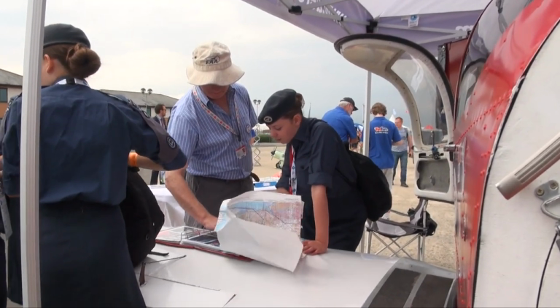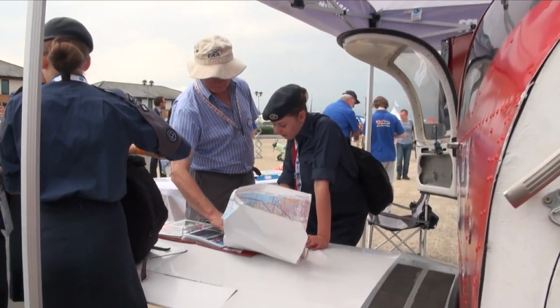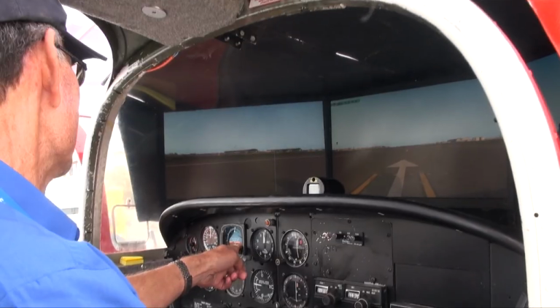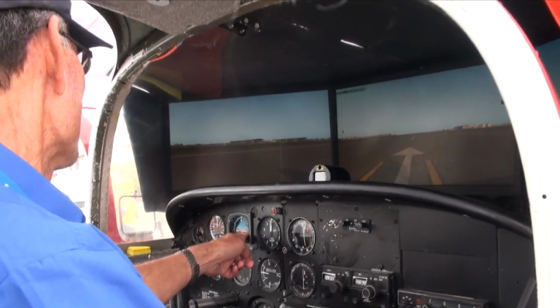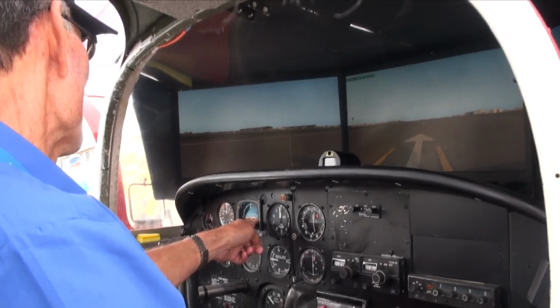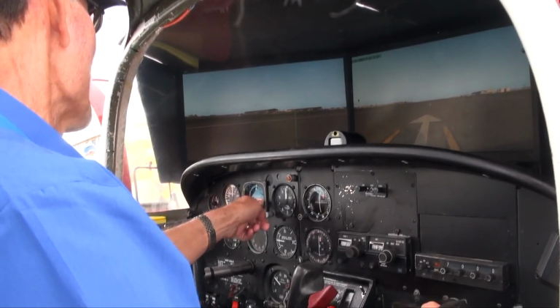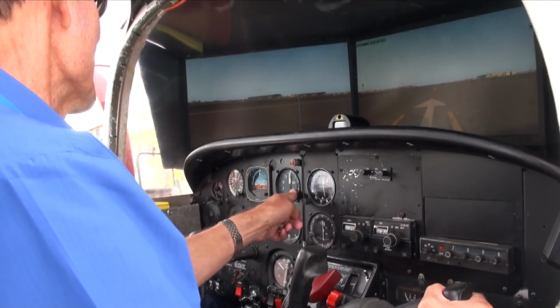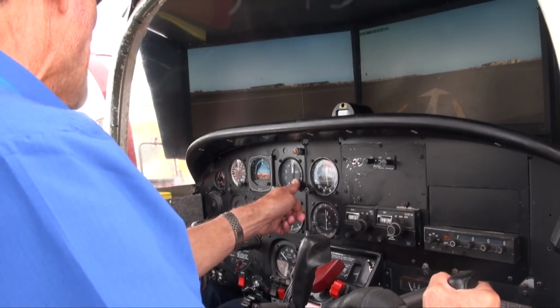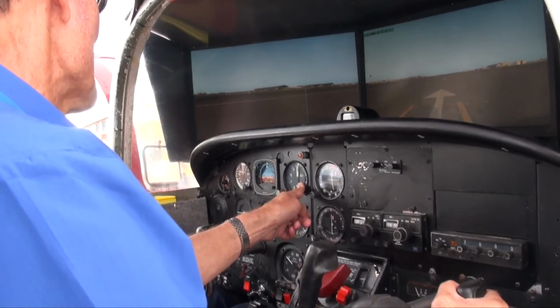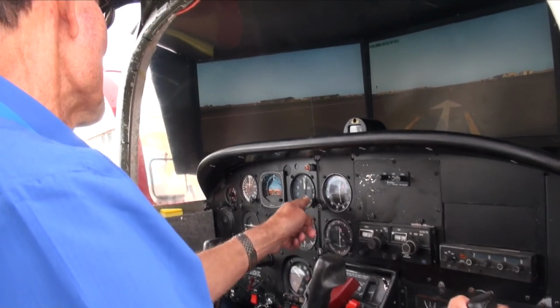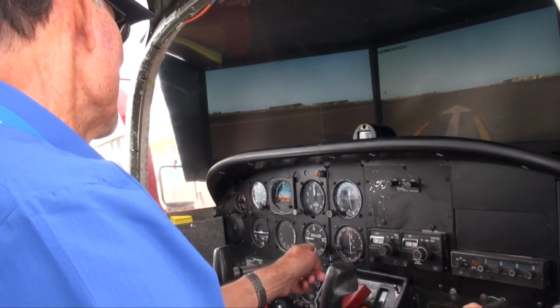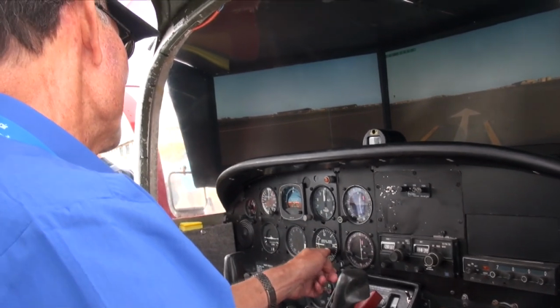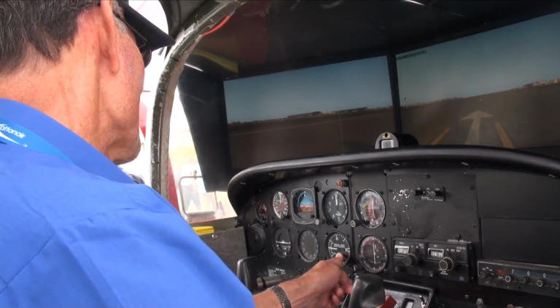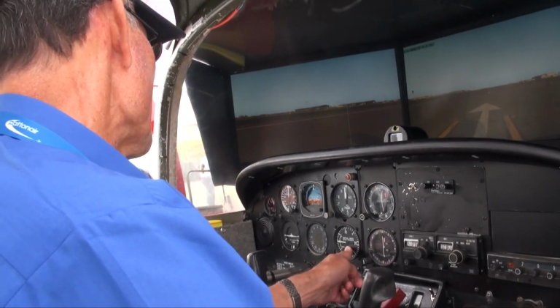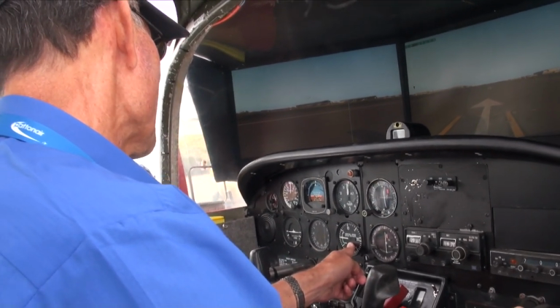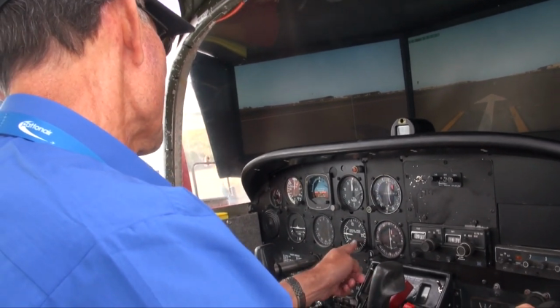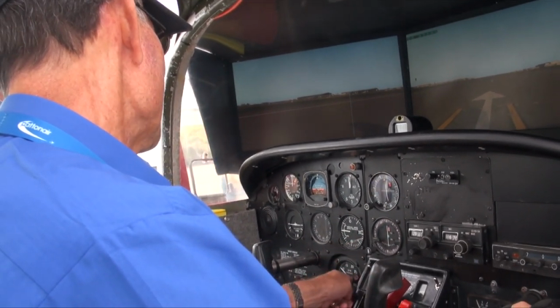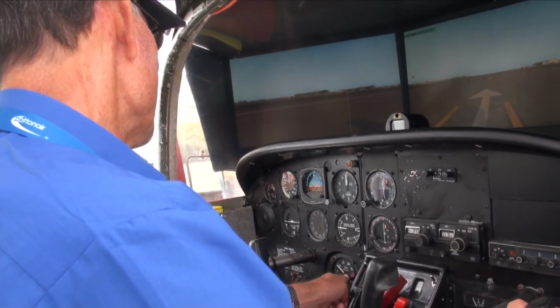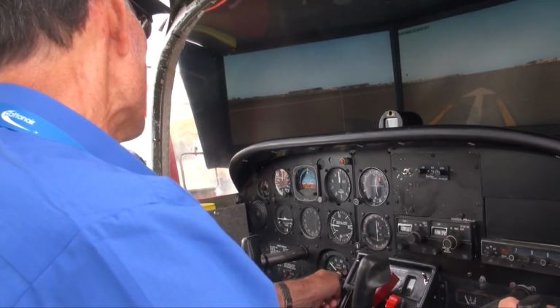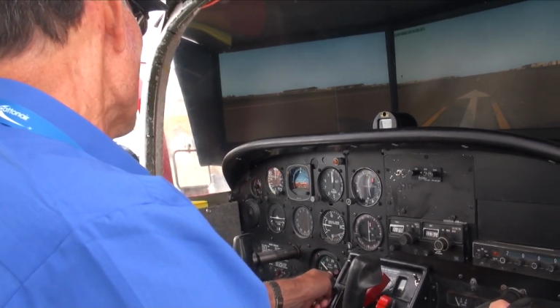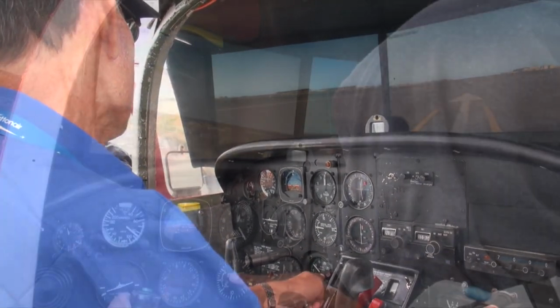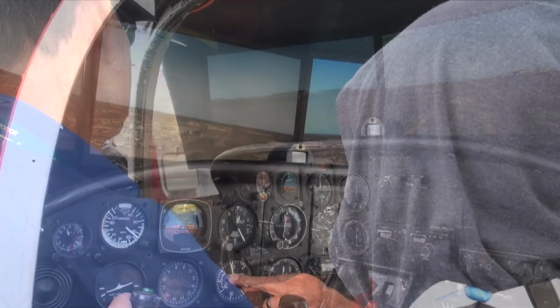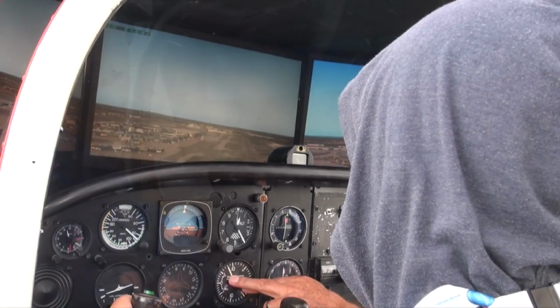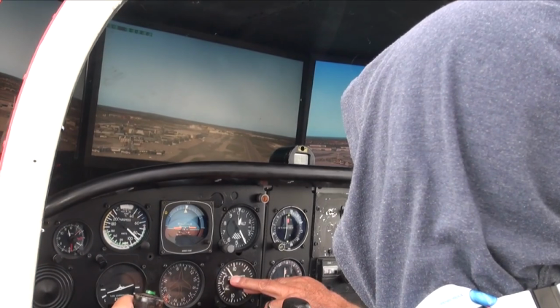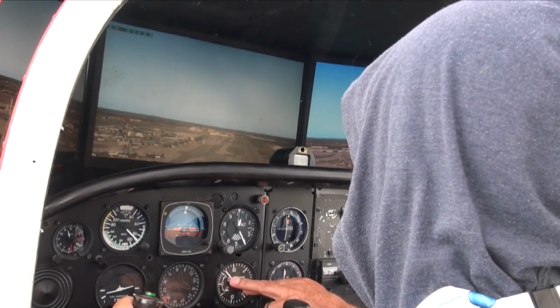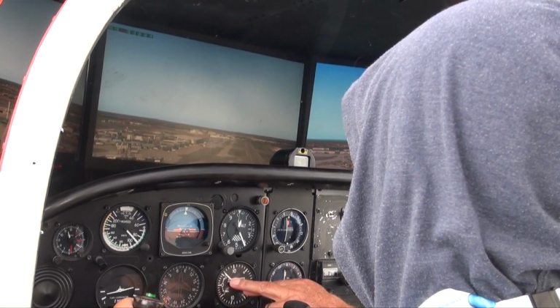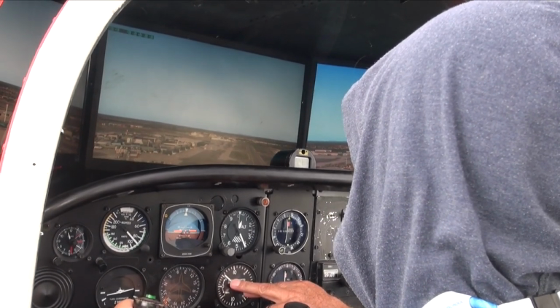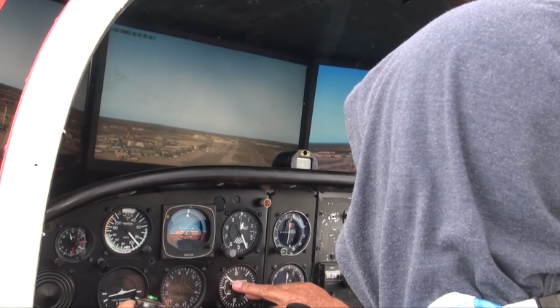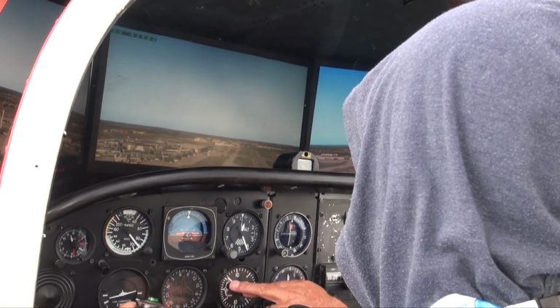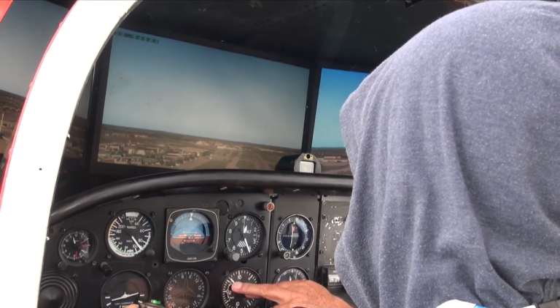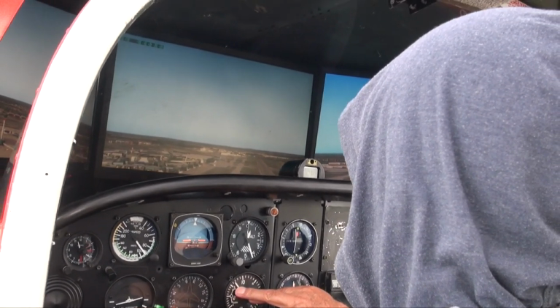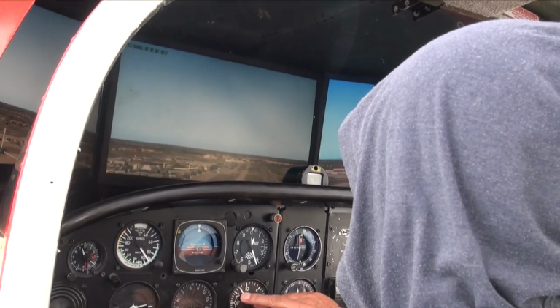Here we see it in action at the Farnborough Airshow — altitude, vertical speed indicator, engine RPM. Around 5, I'm around about there.